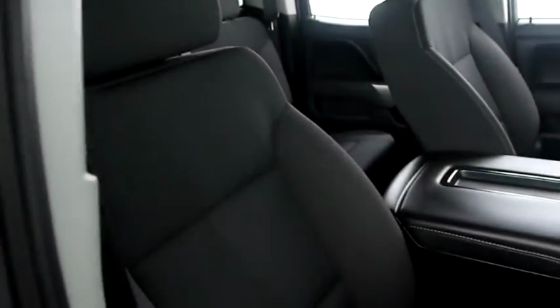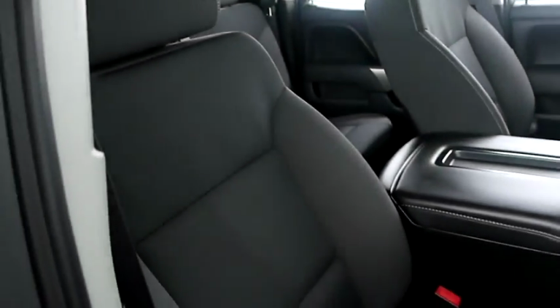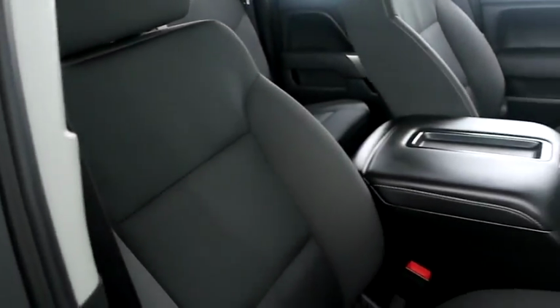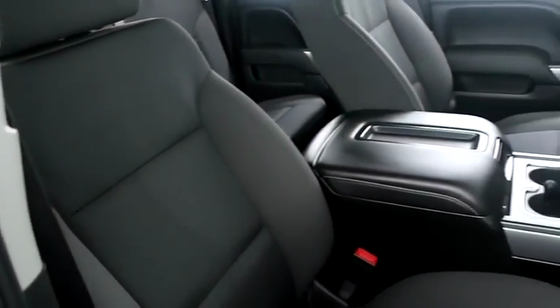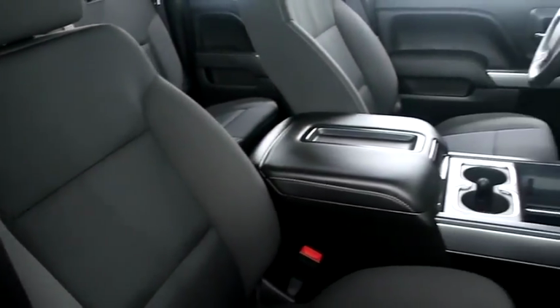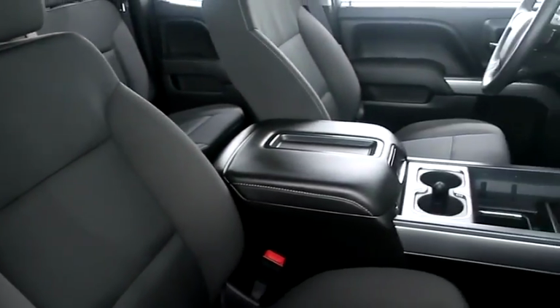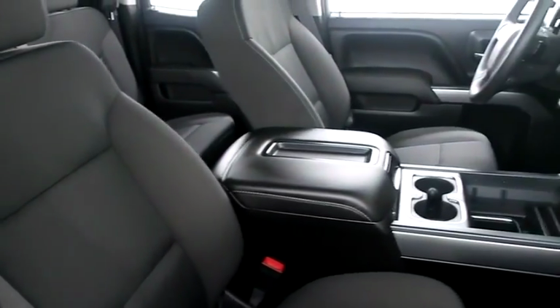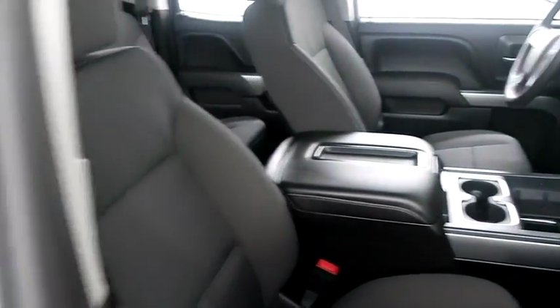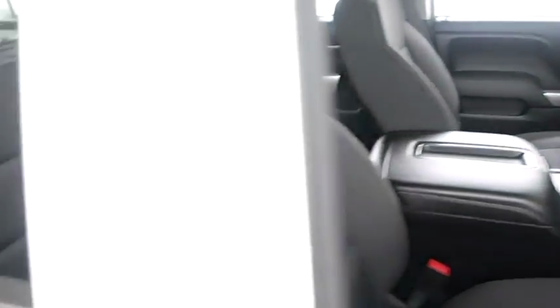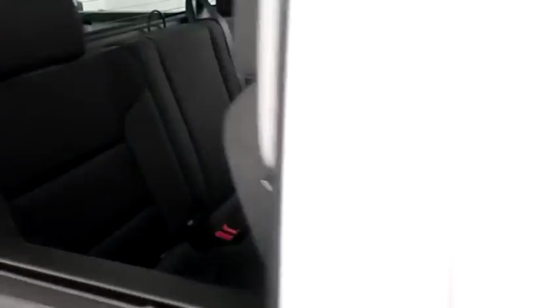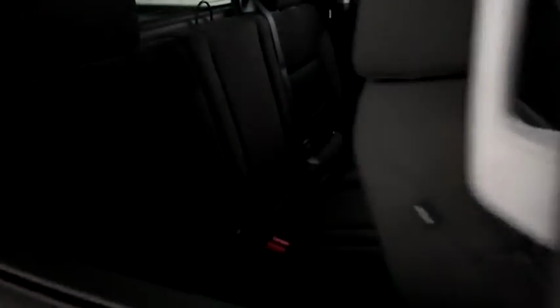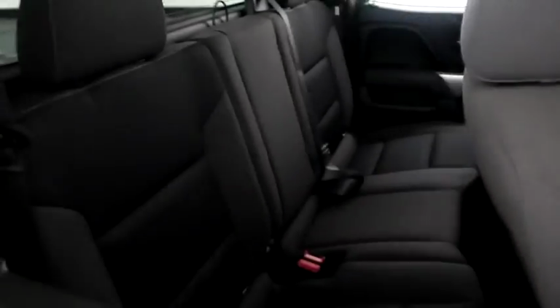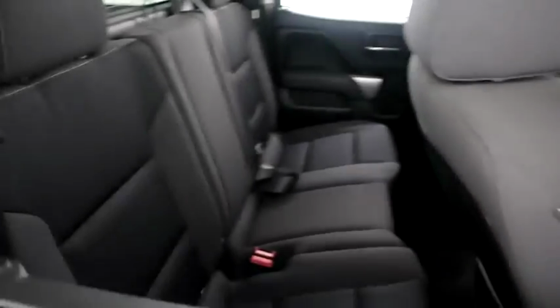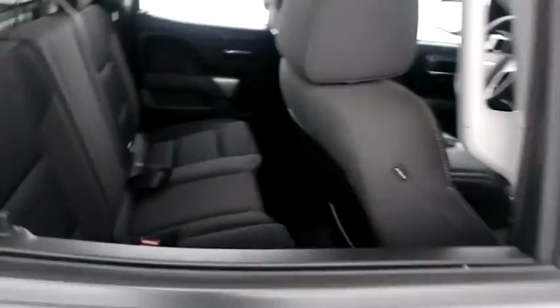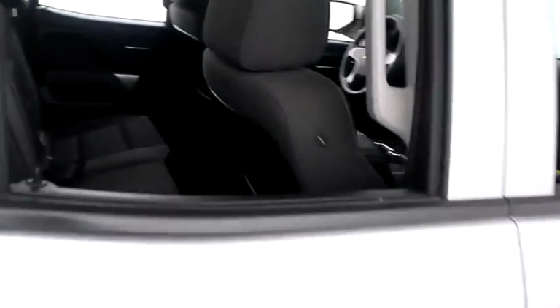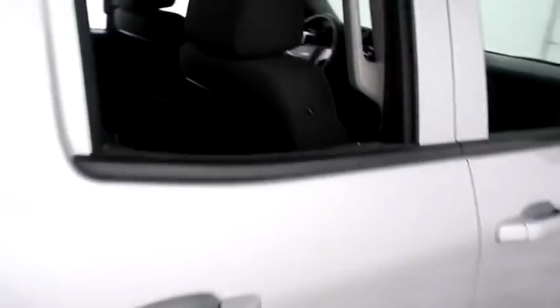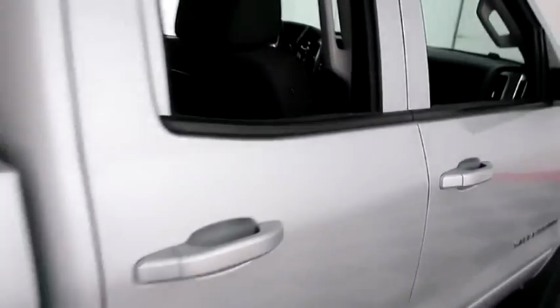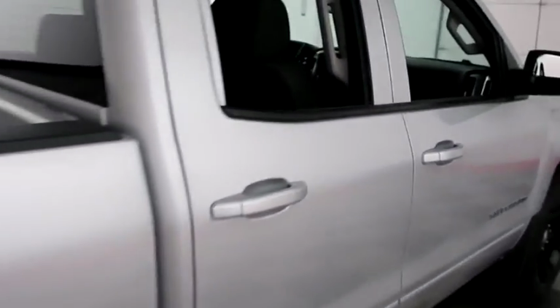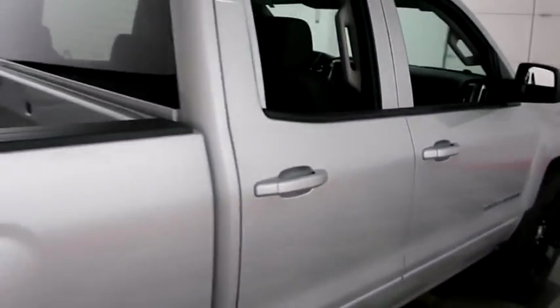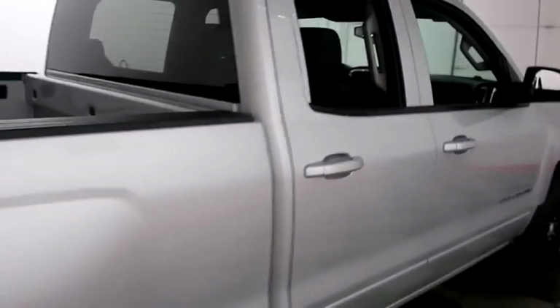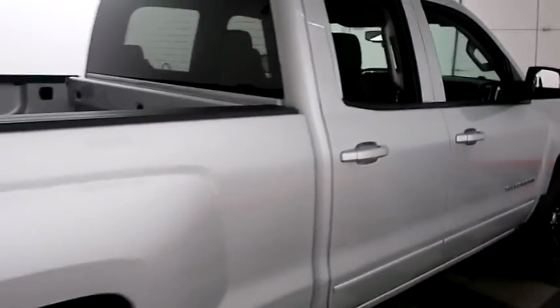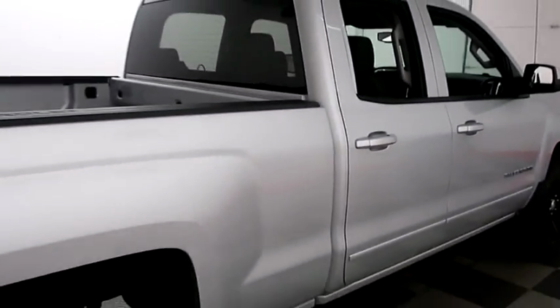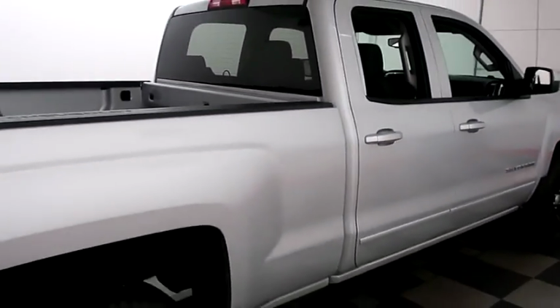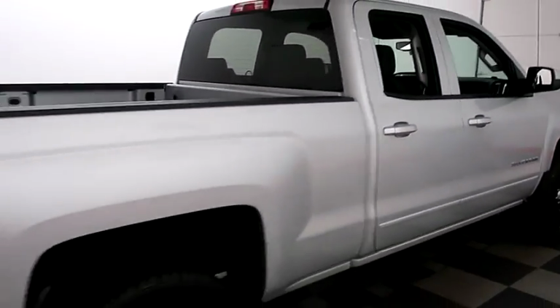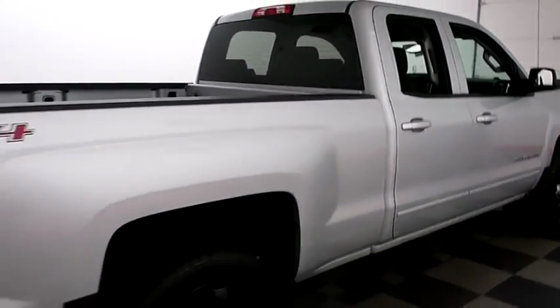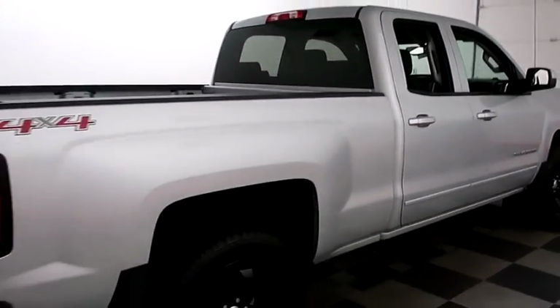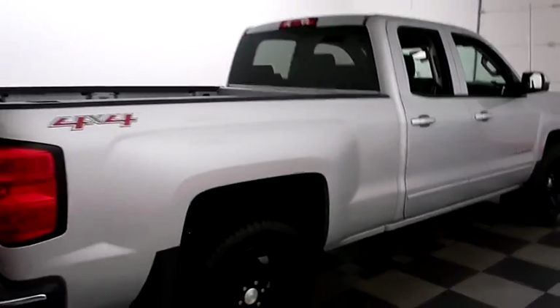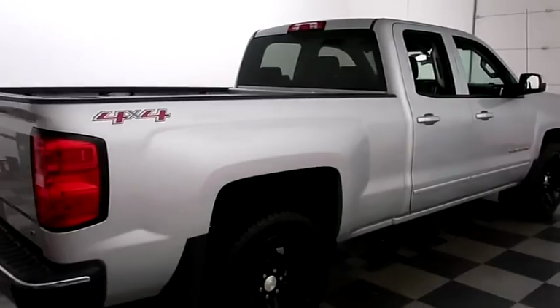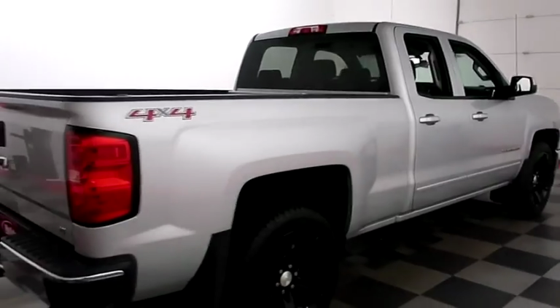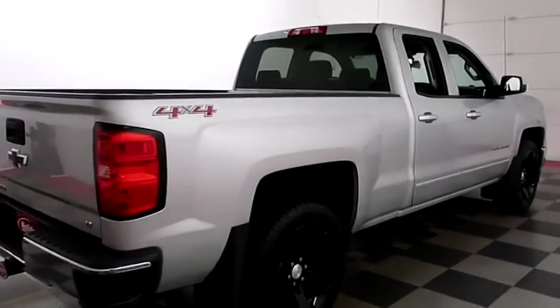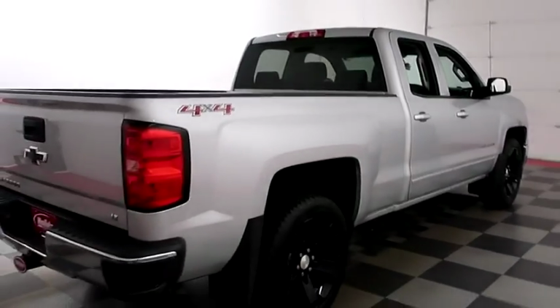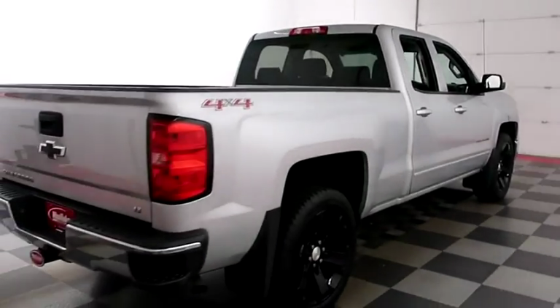Inside, cloth interior. We're going to take one more look down the passenger side, then we're going to swing around to the back end.